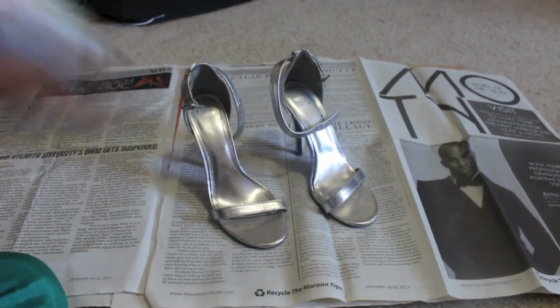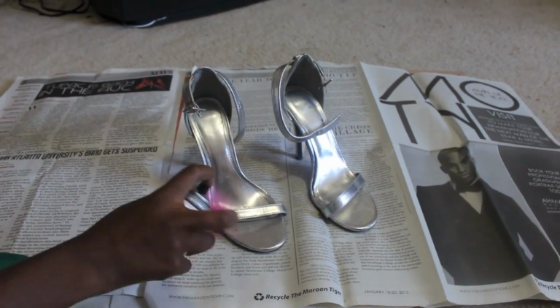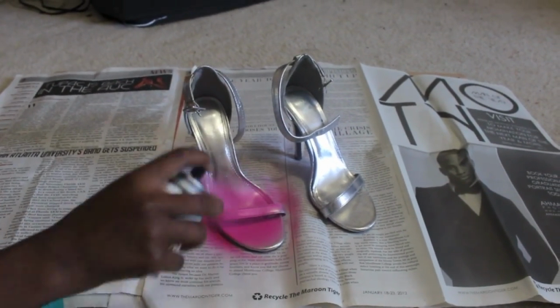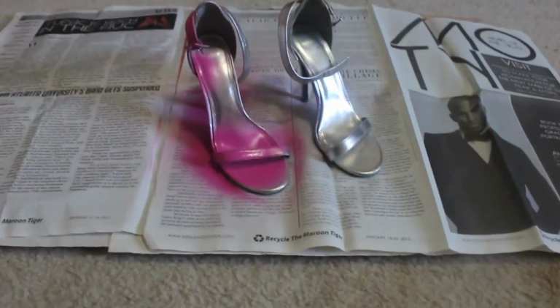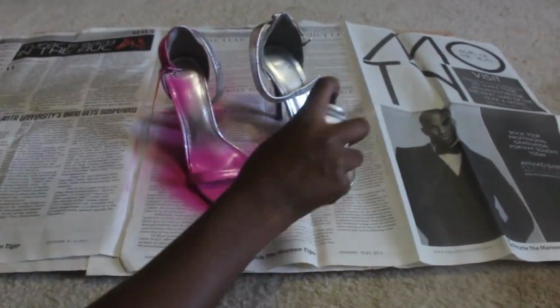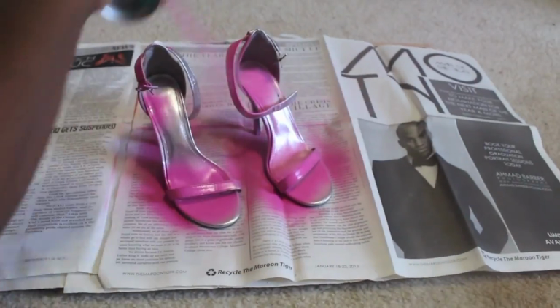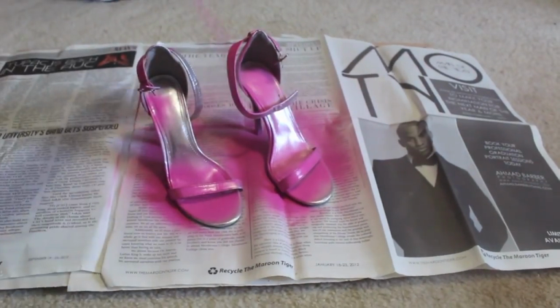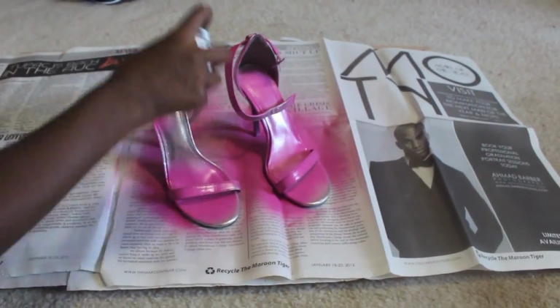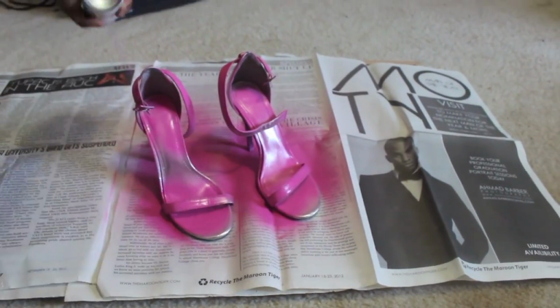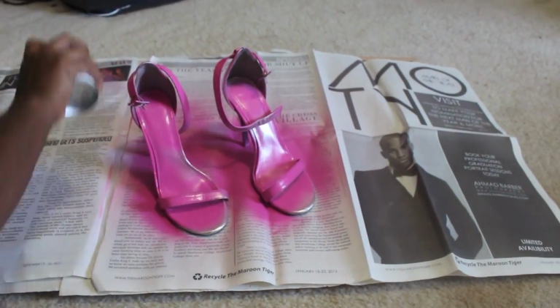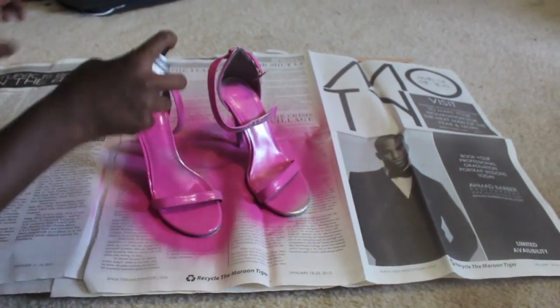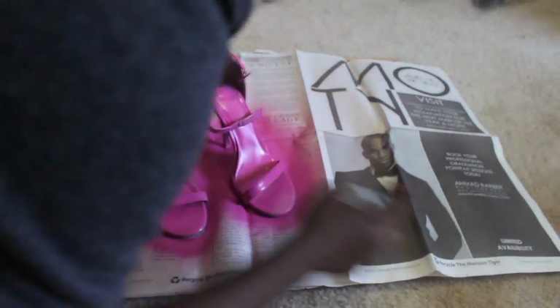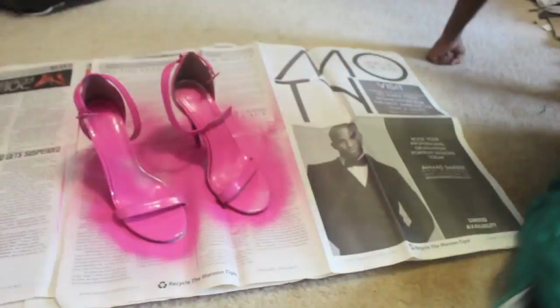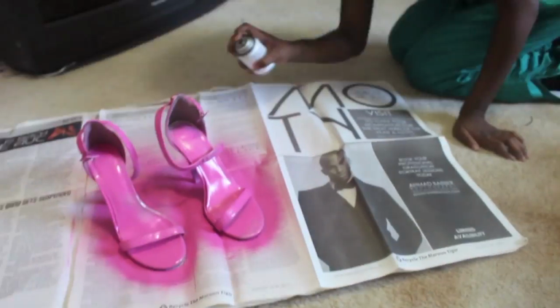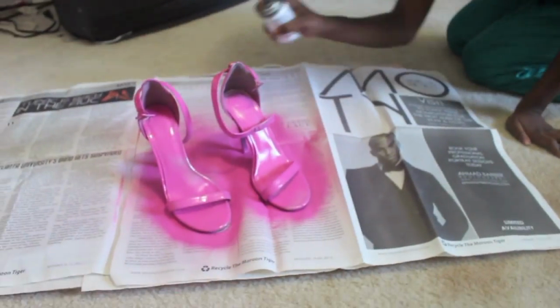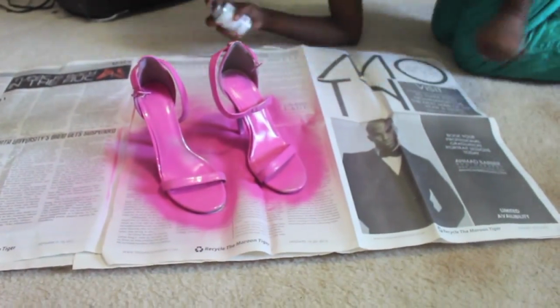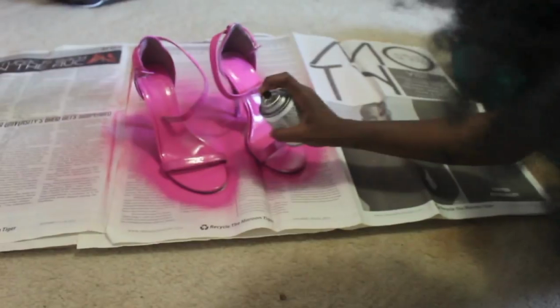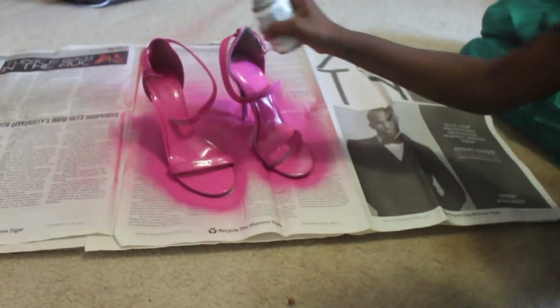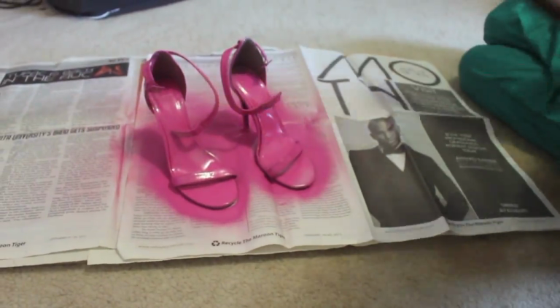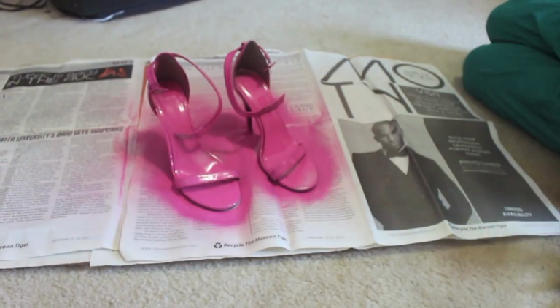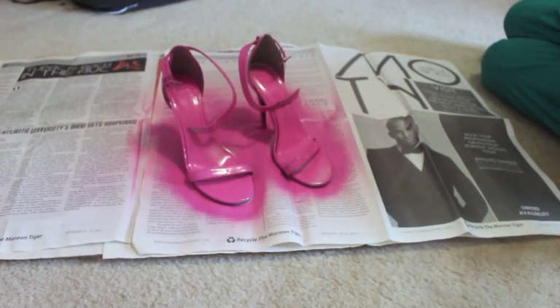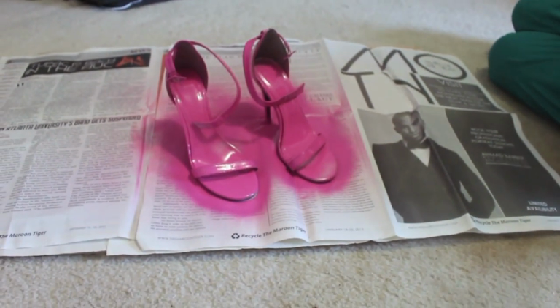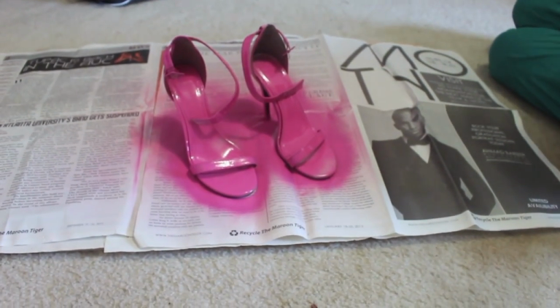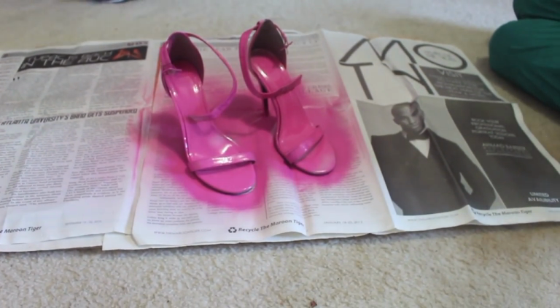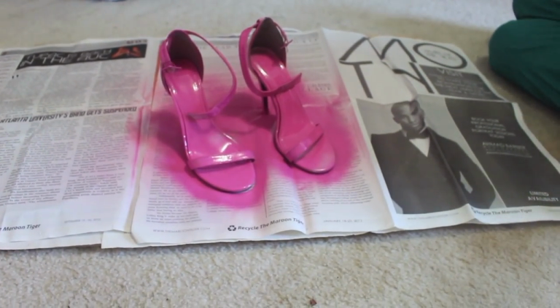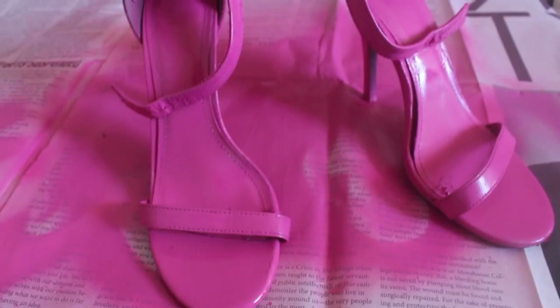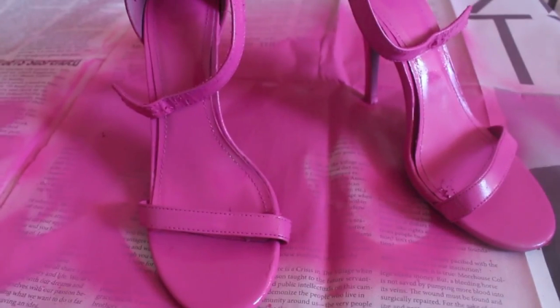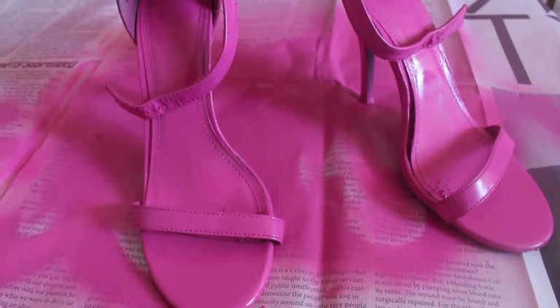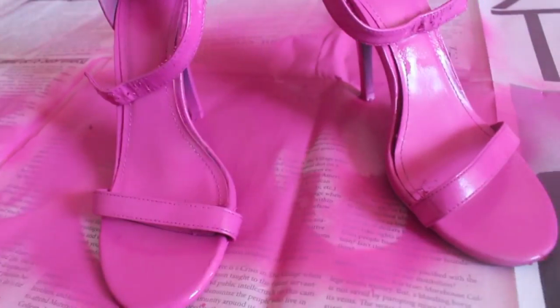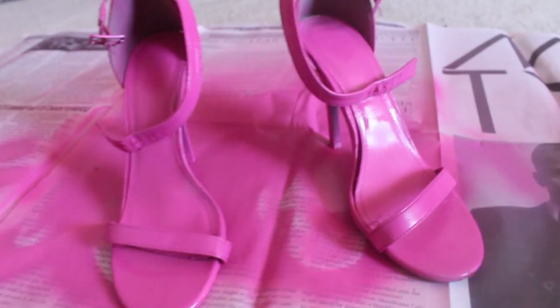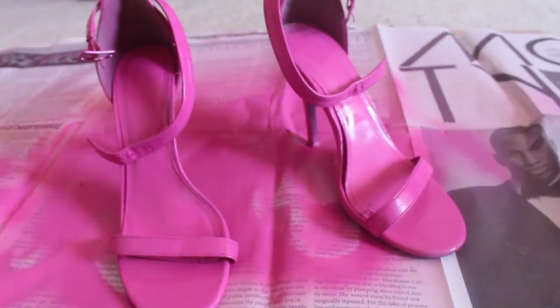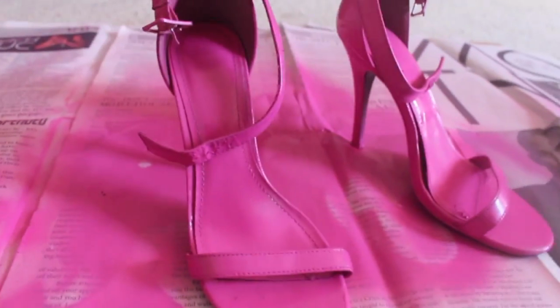First thing I'm going to do is shake up this spray paint and spray it all over my shoe. You want to go around the front, side, upside down — make sure you get it to the tee. Then let it dry of course.